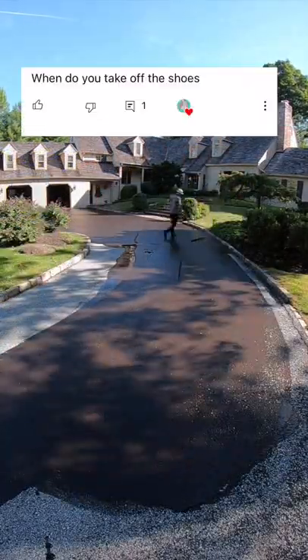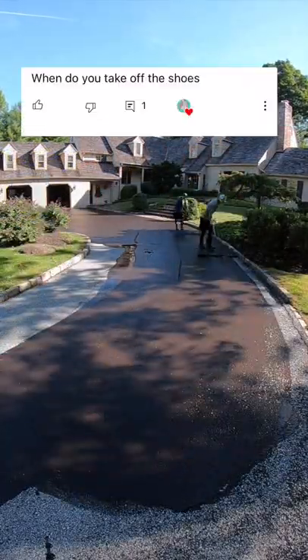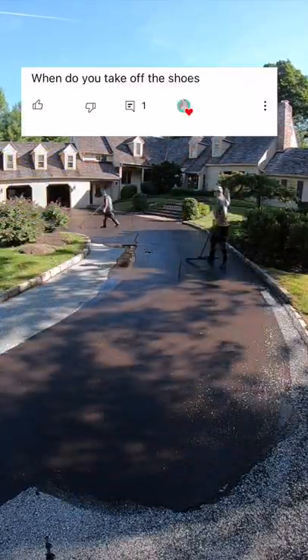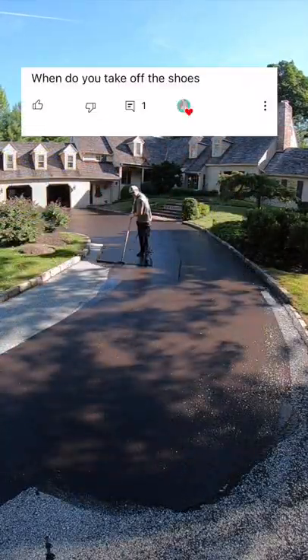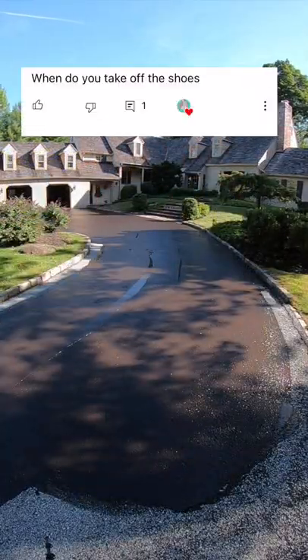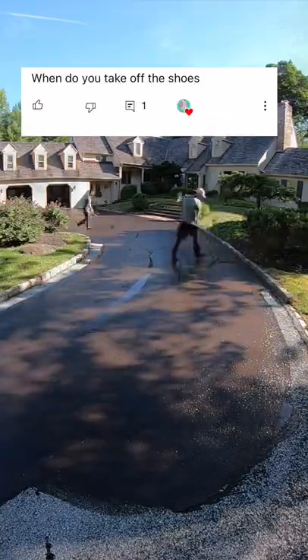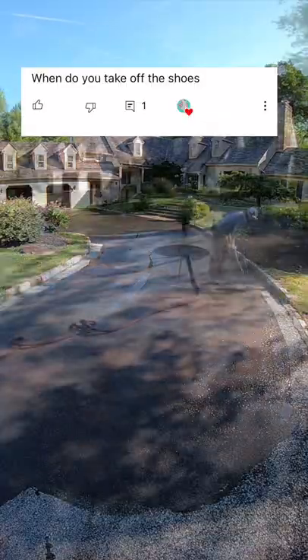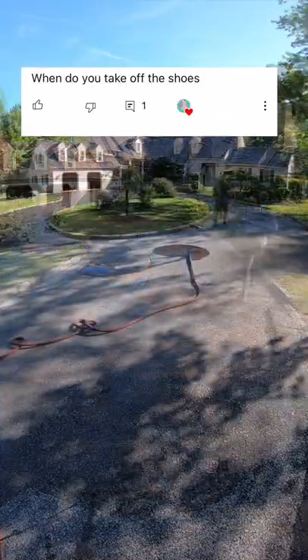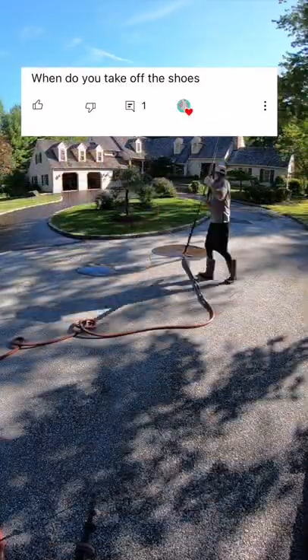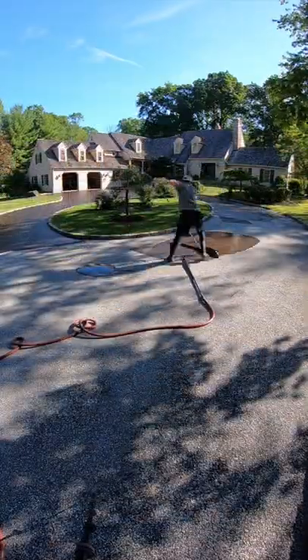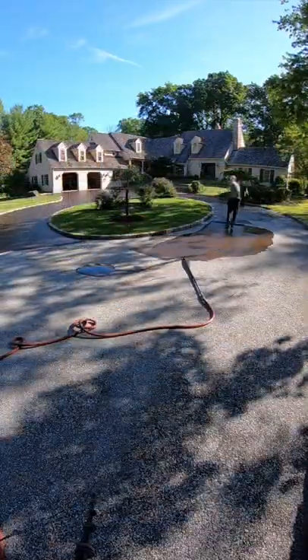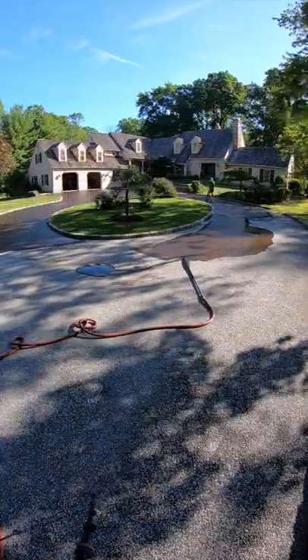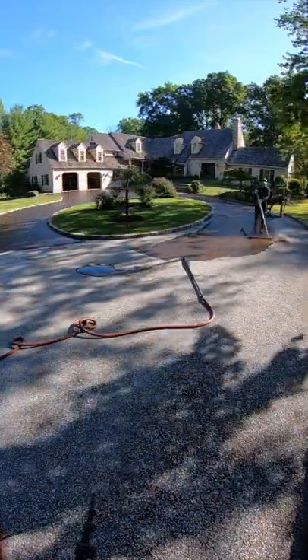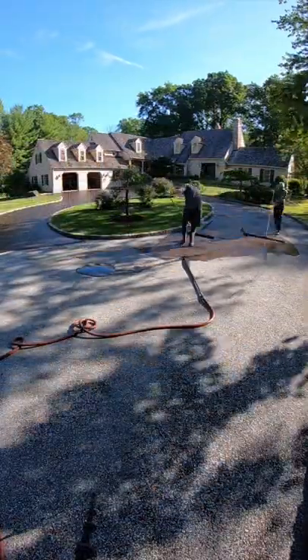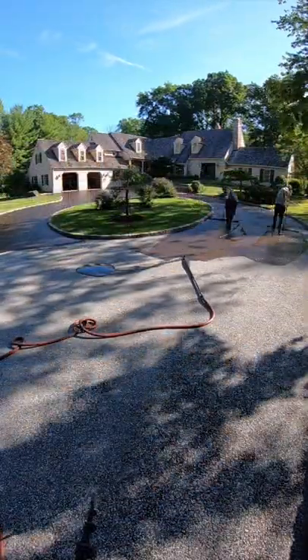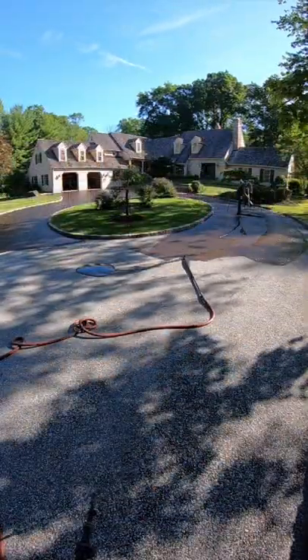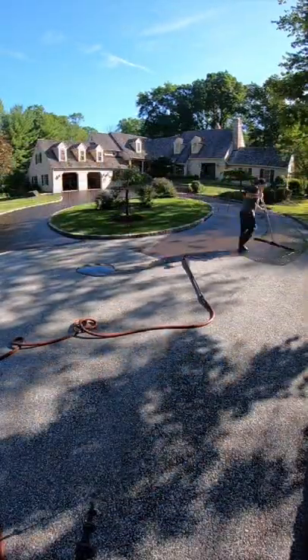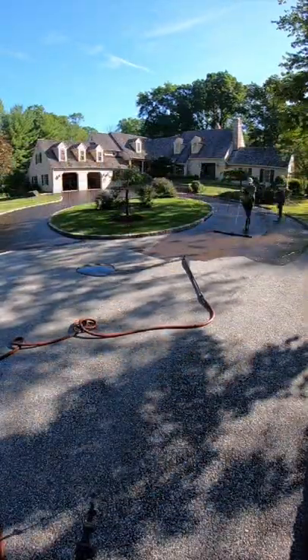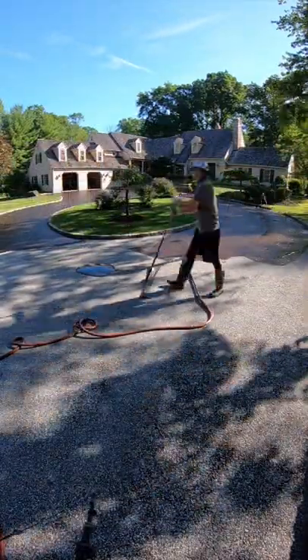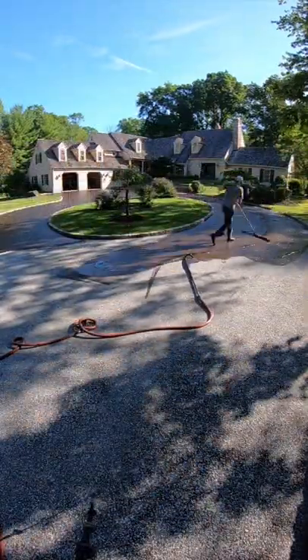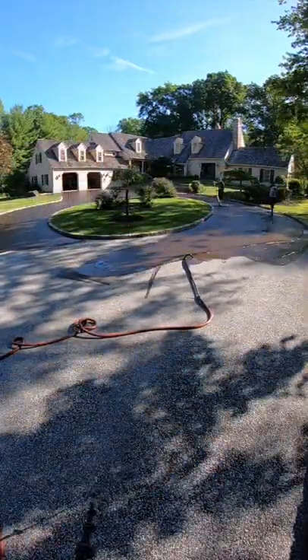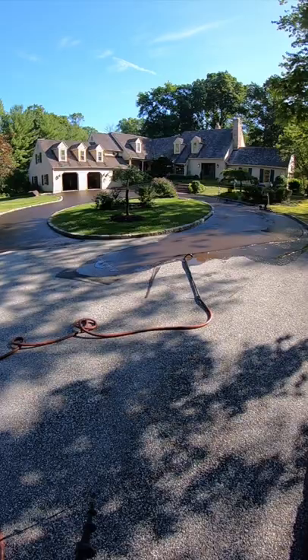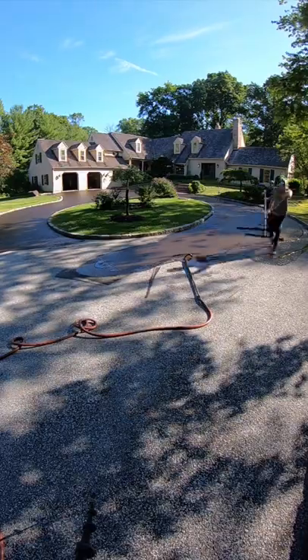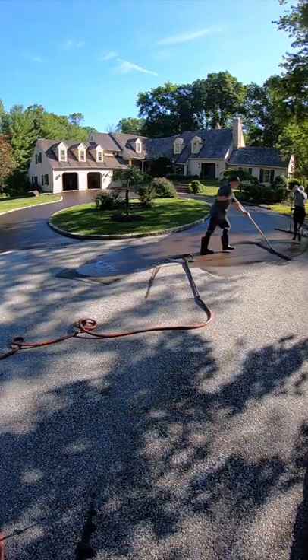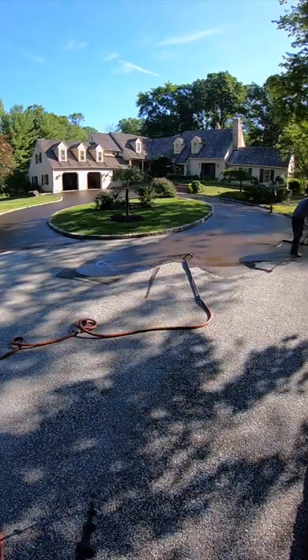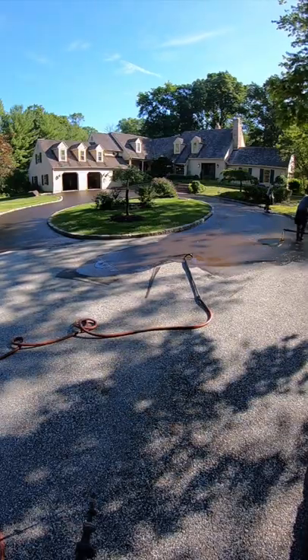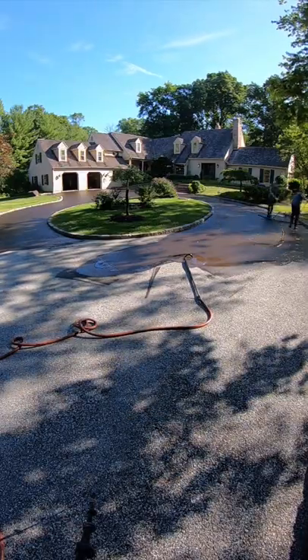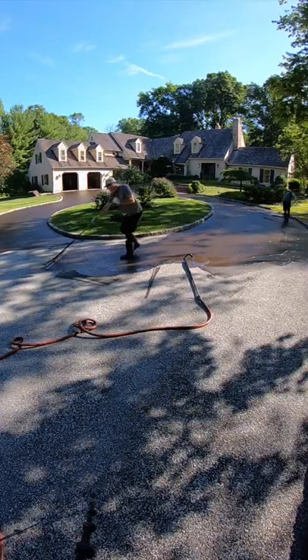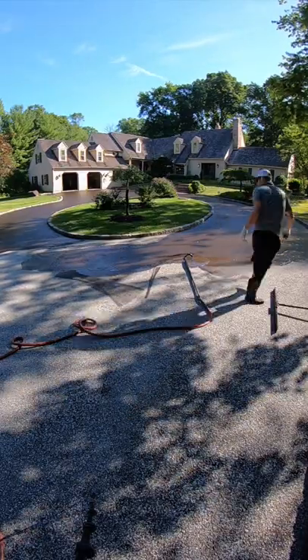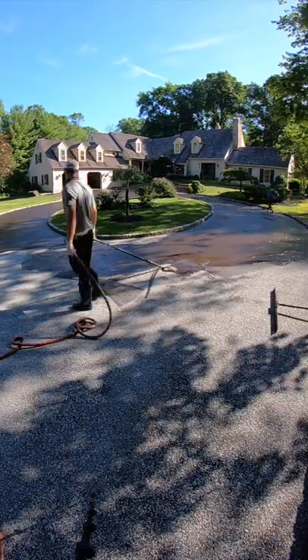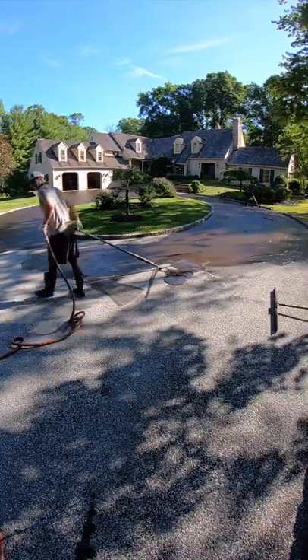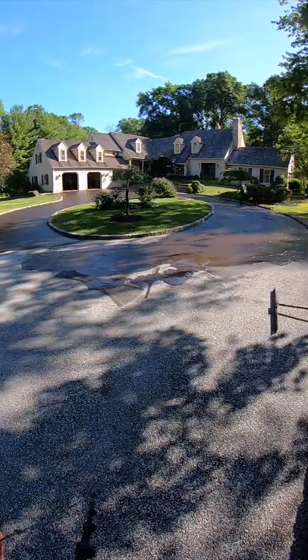When do you take off the shoes? We take off the shoes before we start the driveway, and we put them on when we do our final pass, and that way we don't get any sealer on the sidewalk or the street.